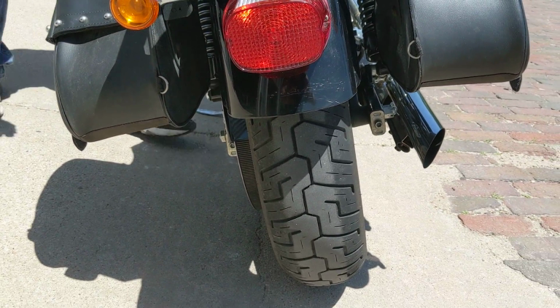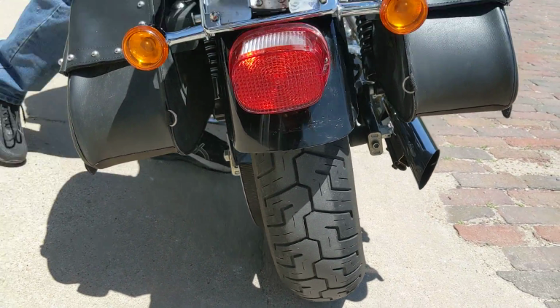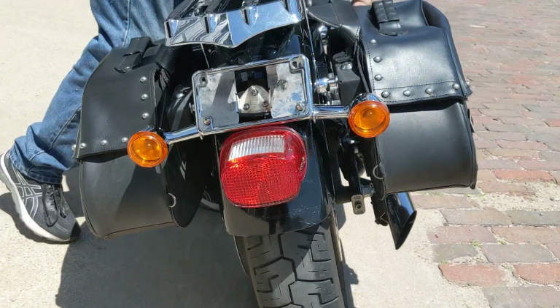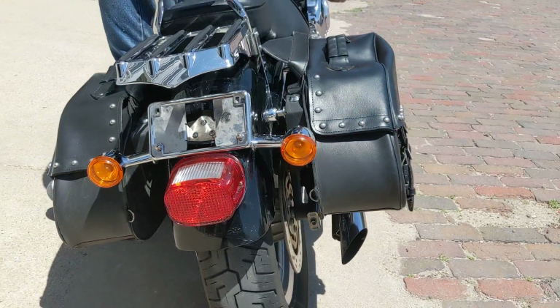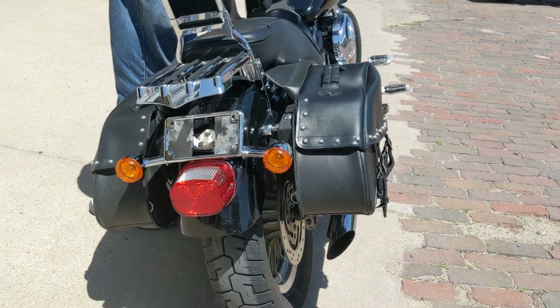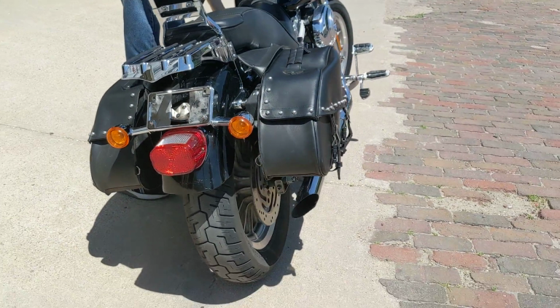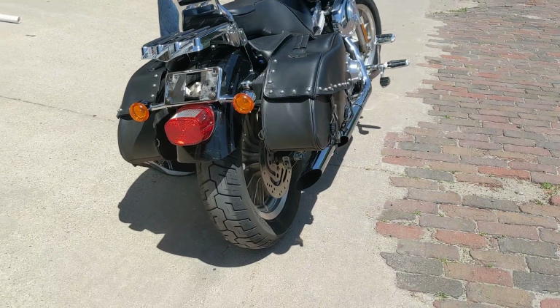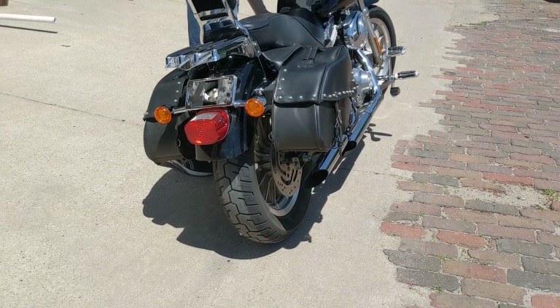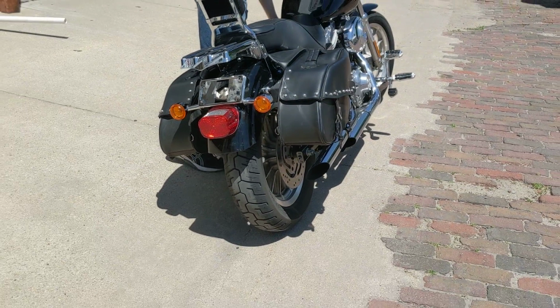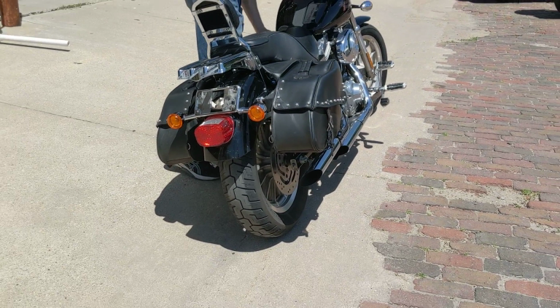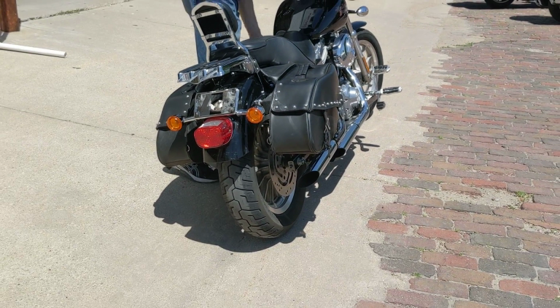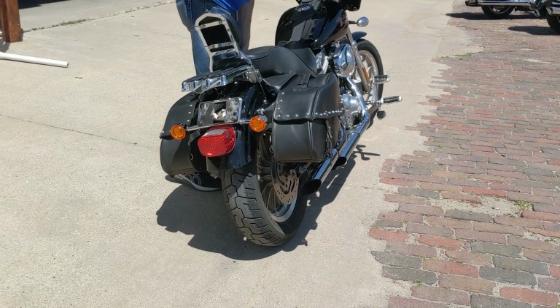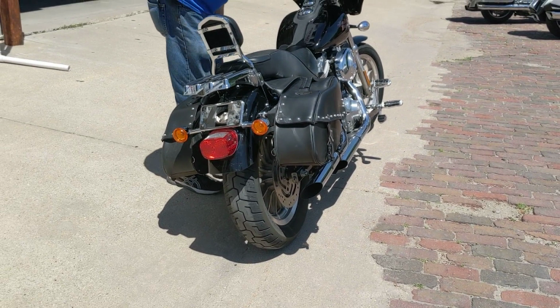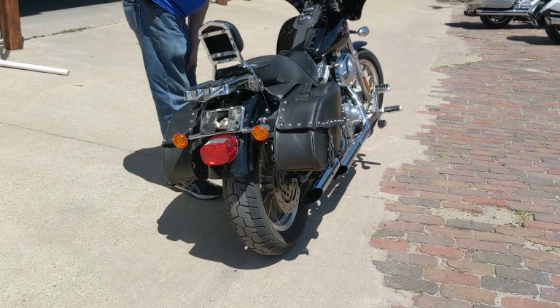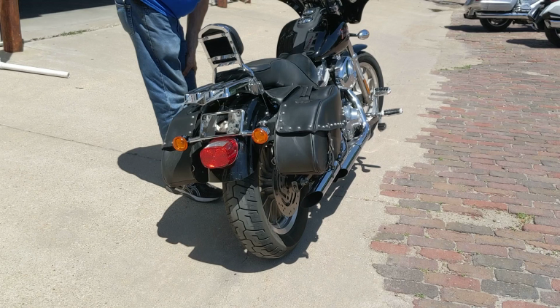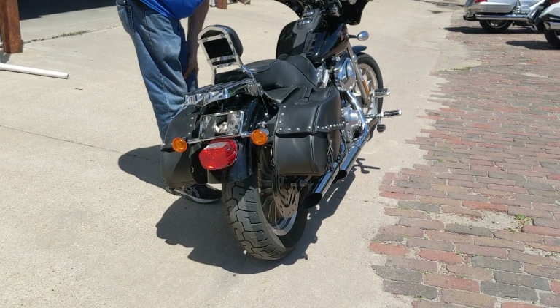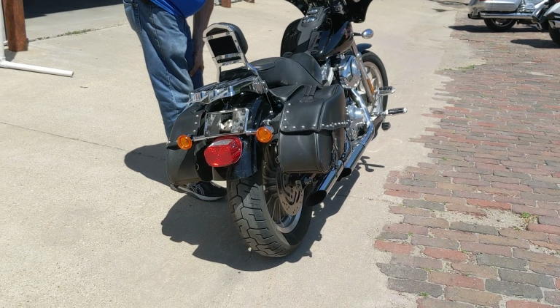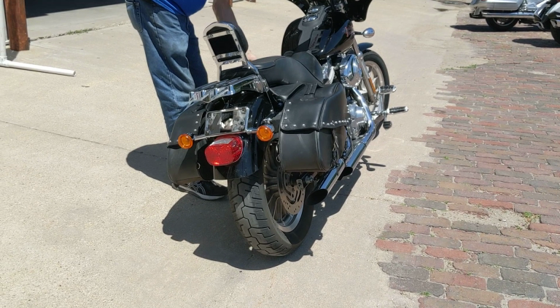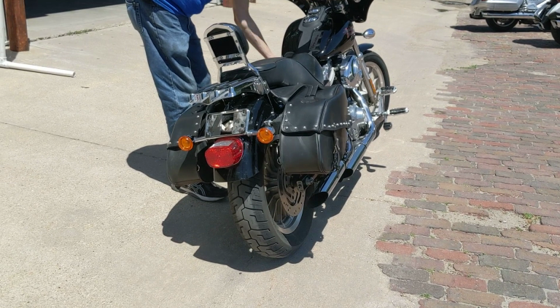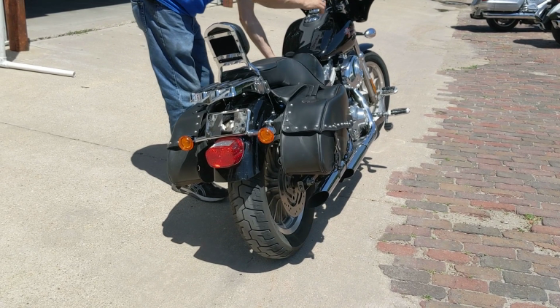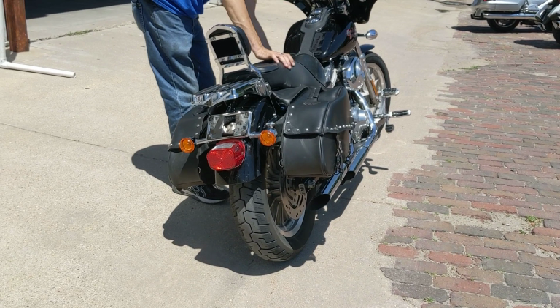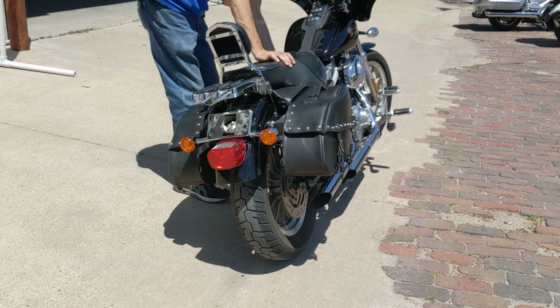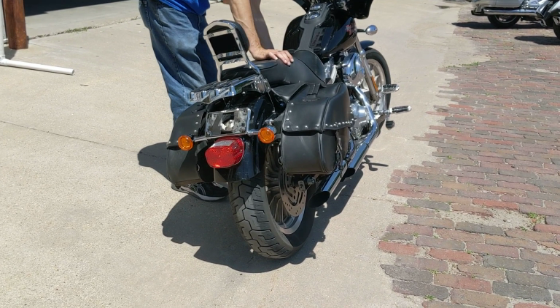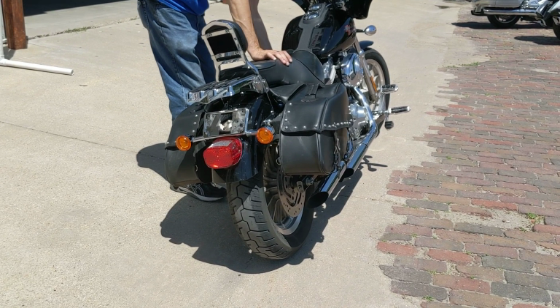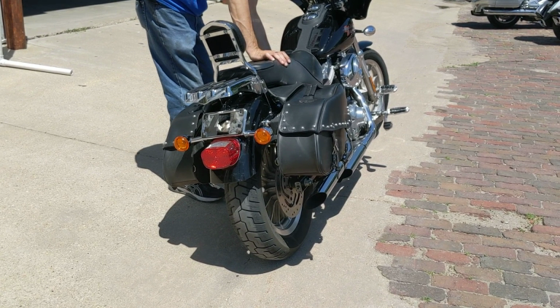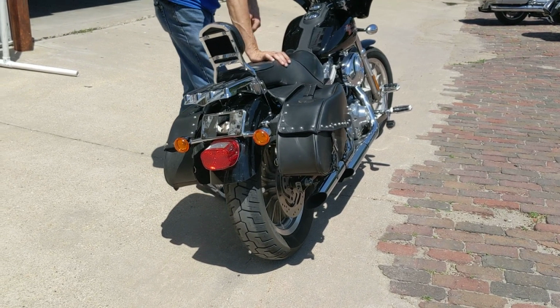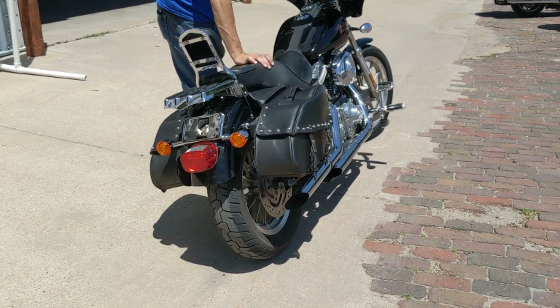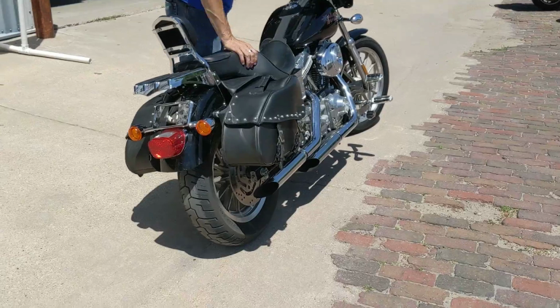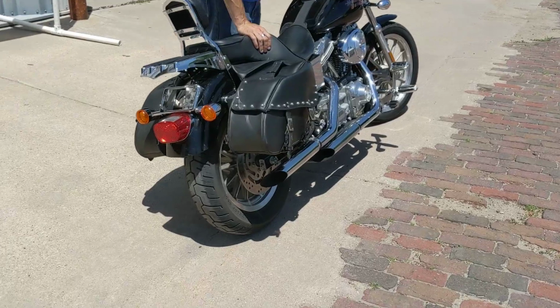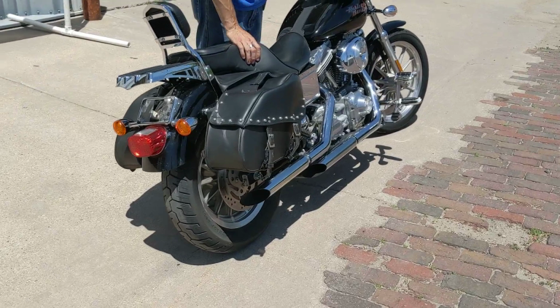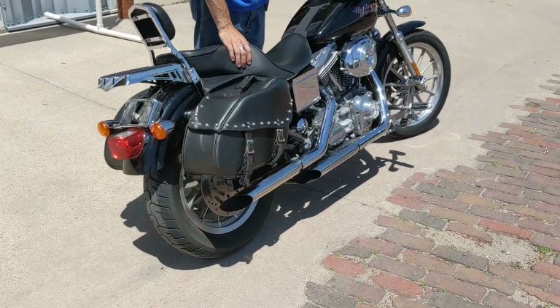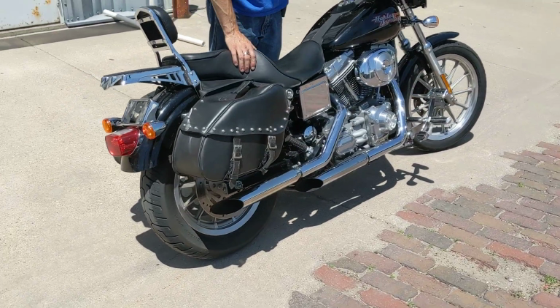Let me fire it up — you can listen to that exhaust. This is a Twin Cam 88 with the Stage 1 Air Cleaner Kit, and it is an old carburetor. Nice Harley sound out of that exhaust.